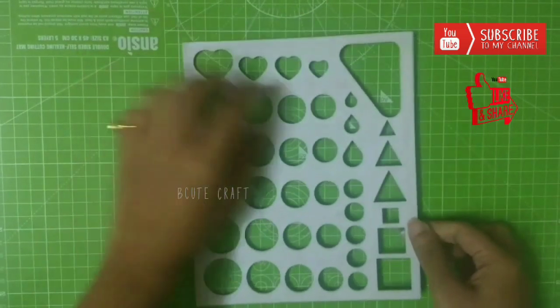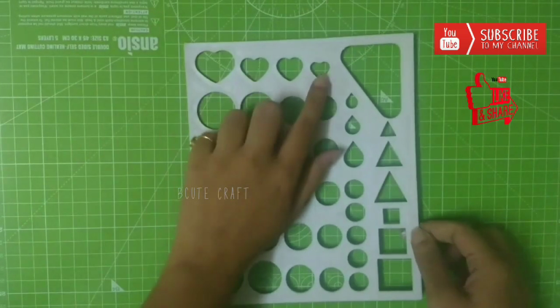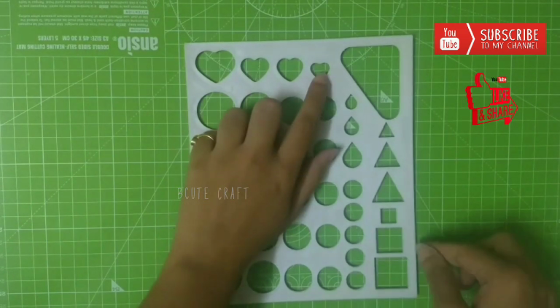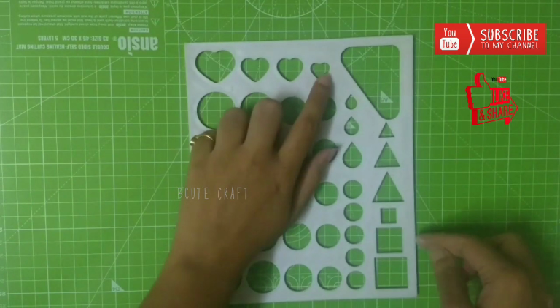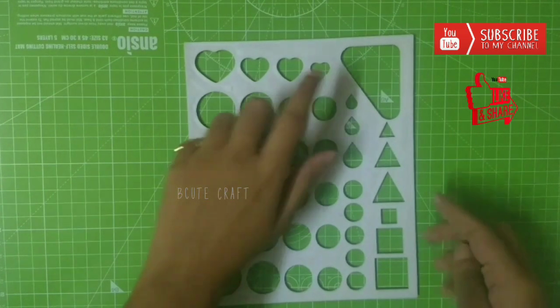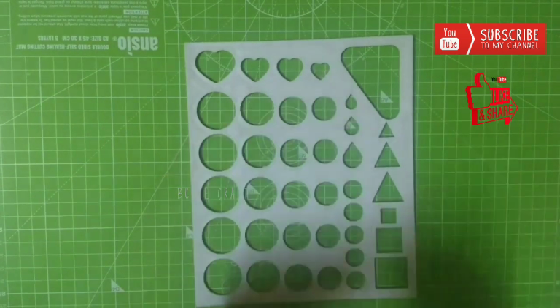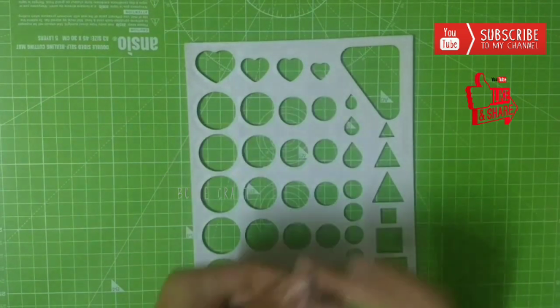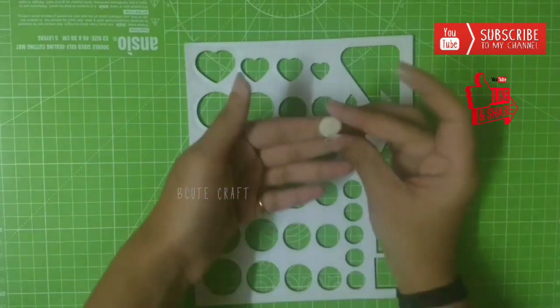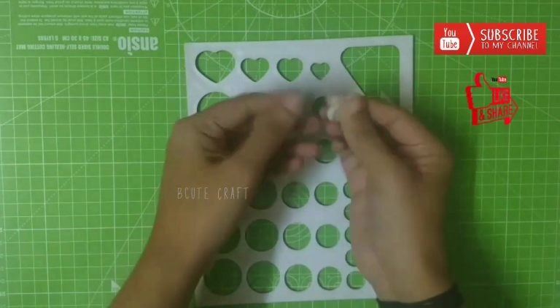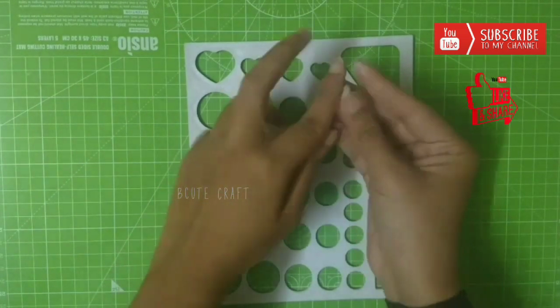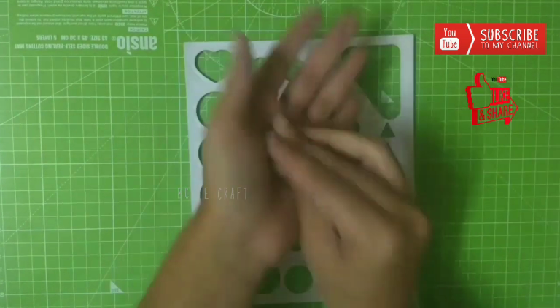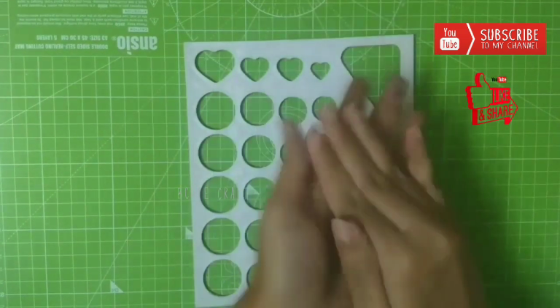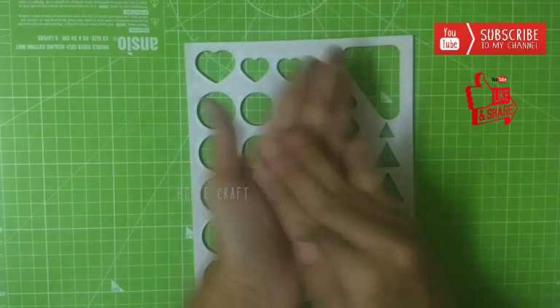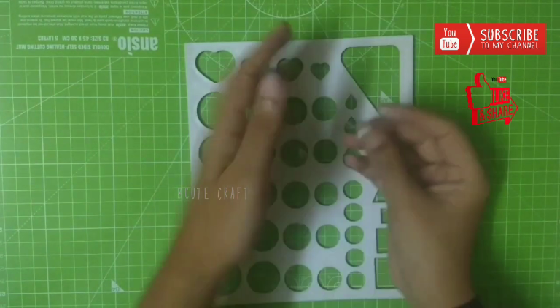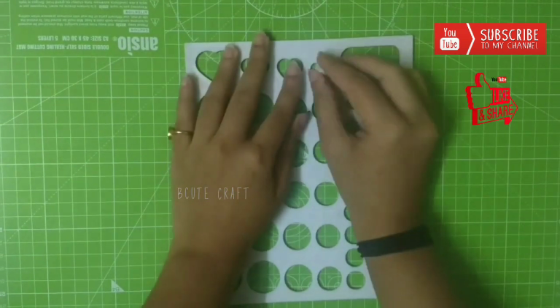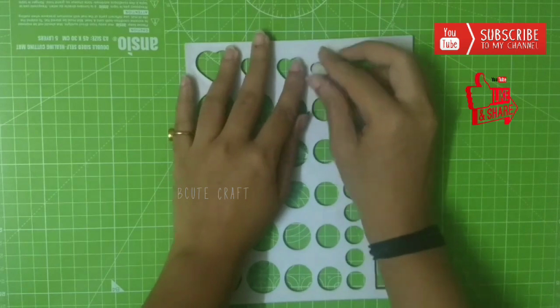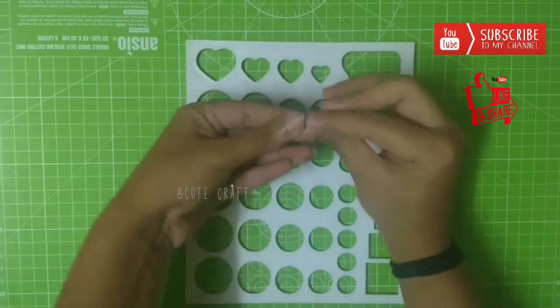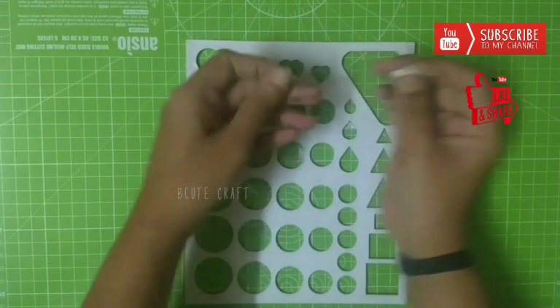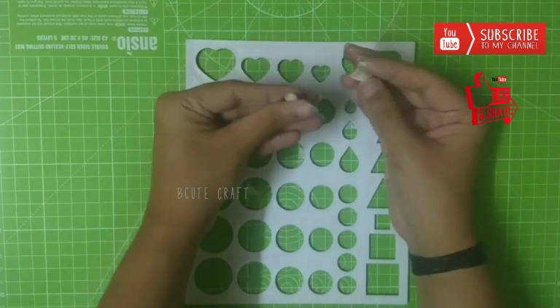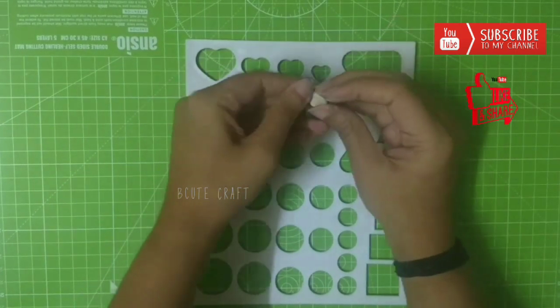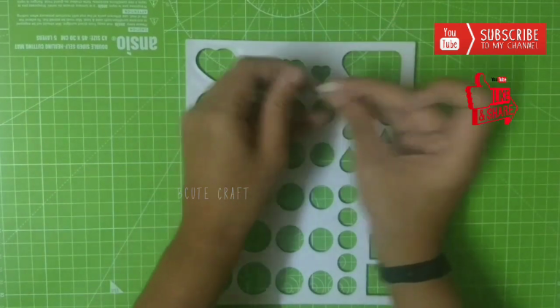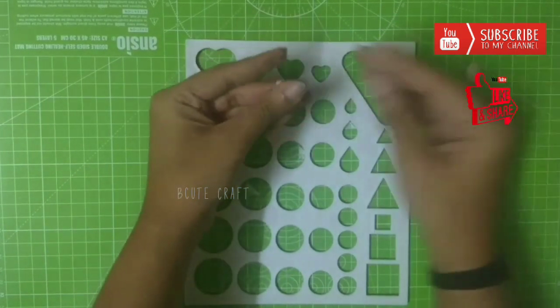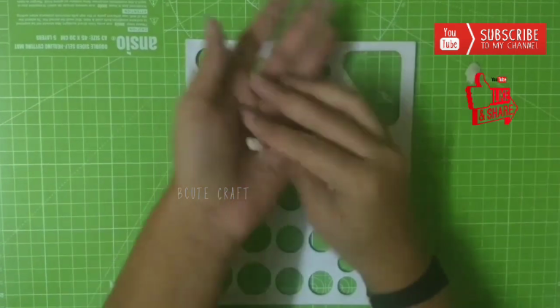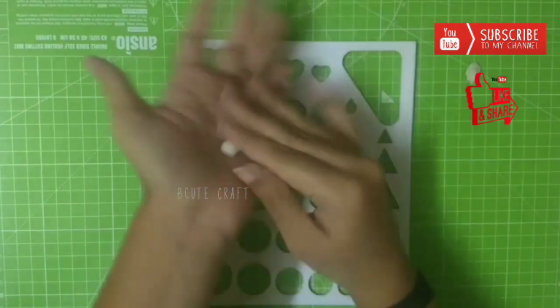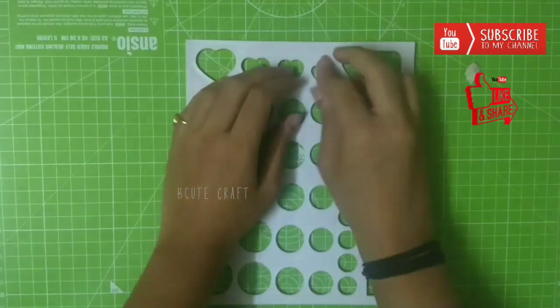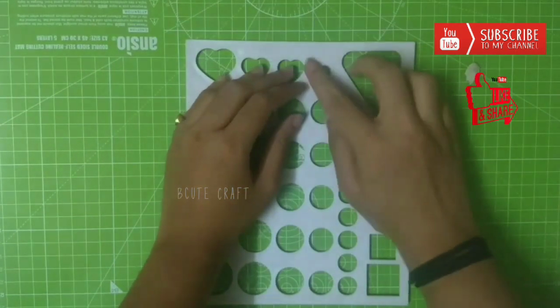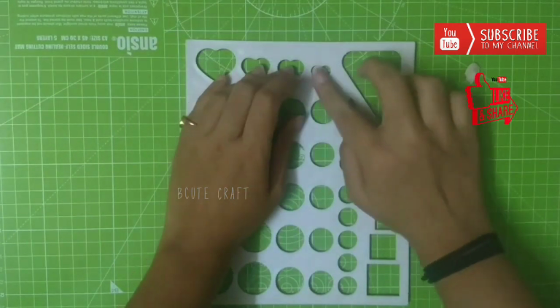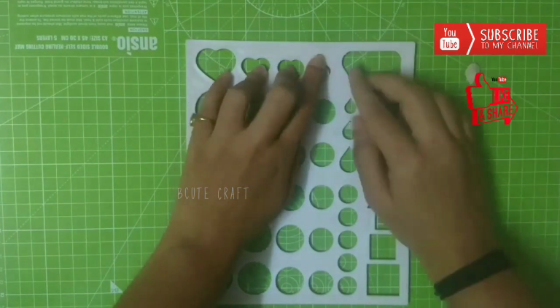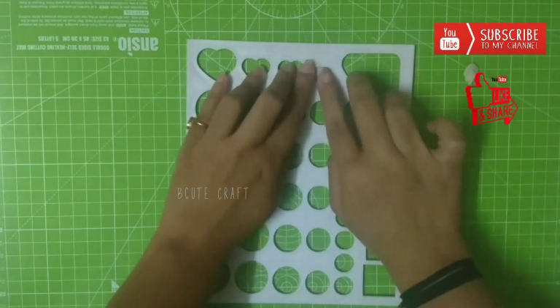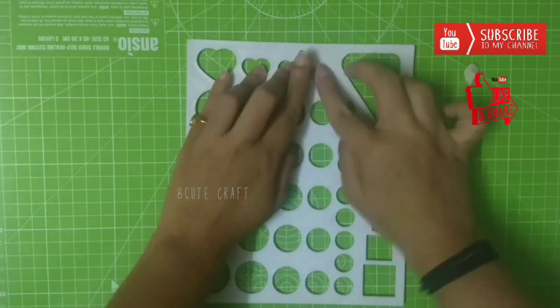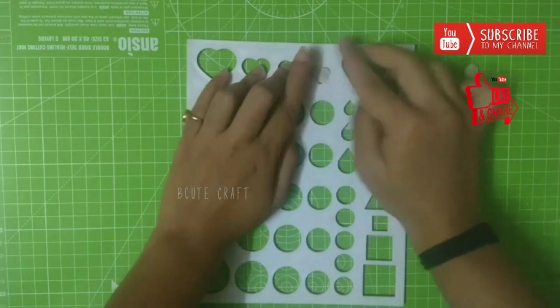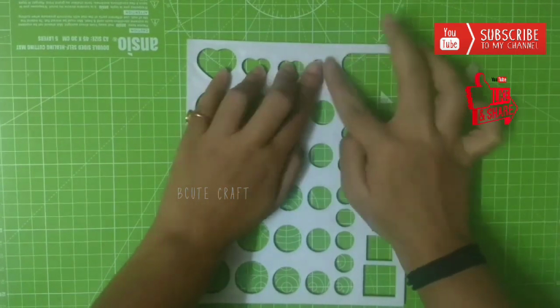To make this you will need air-drying clay, a heart-shaped mold or cutter. You can buy this type of shape board from any stationery shop.